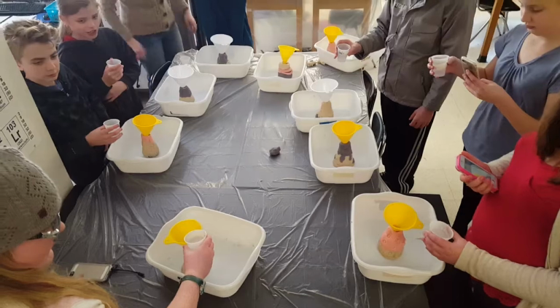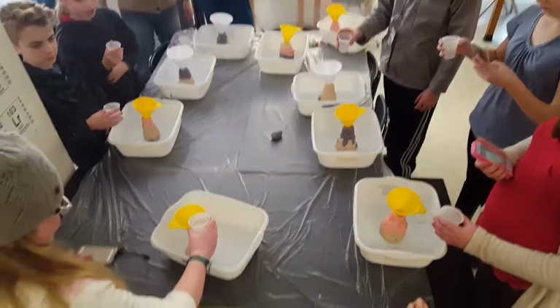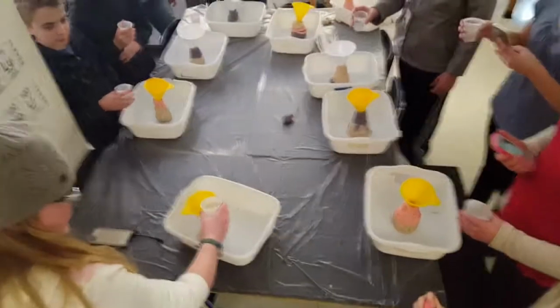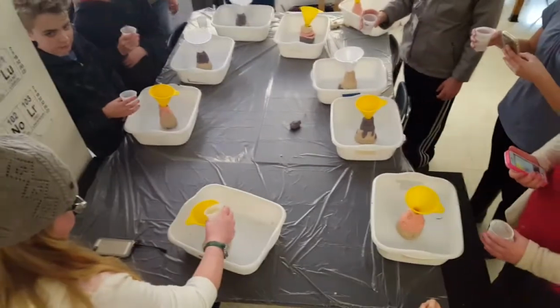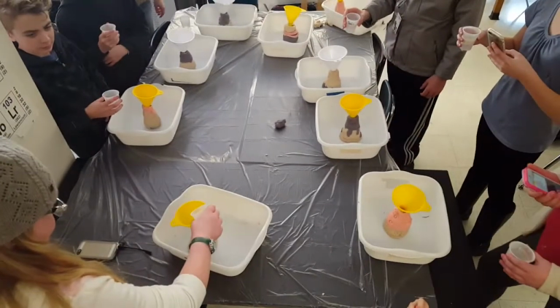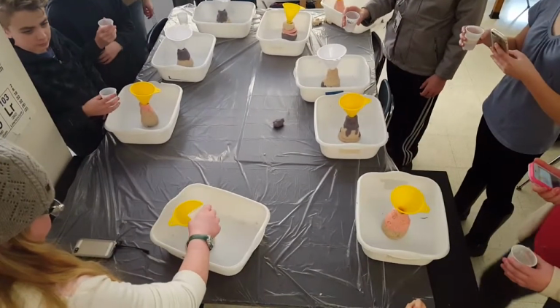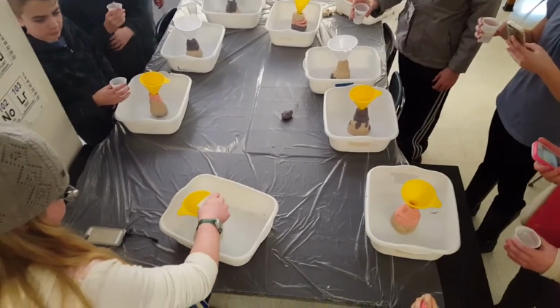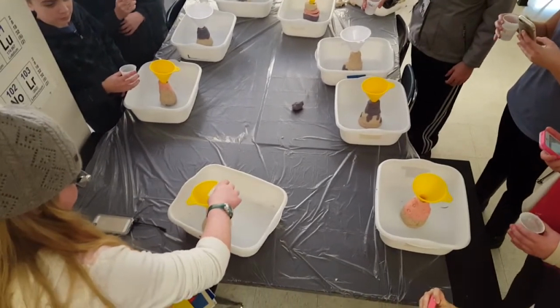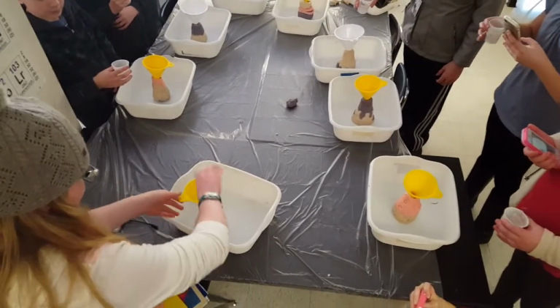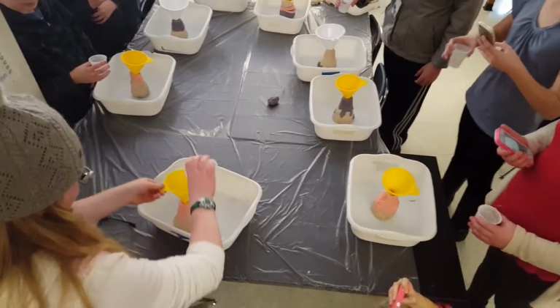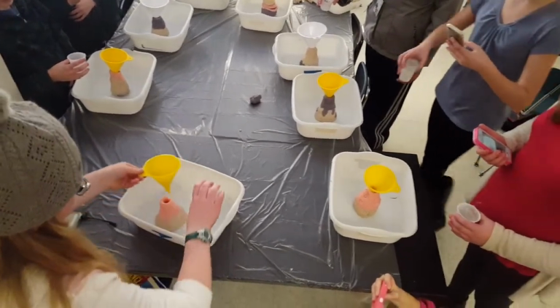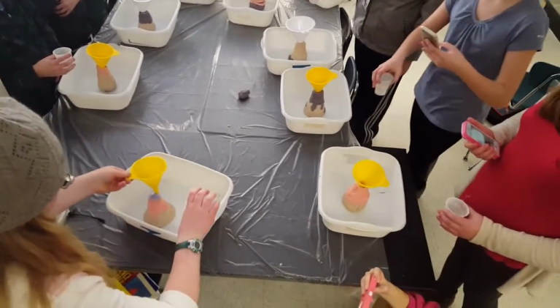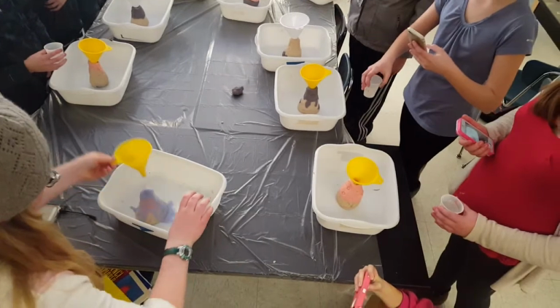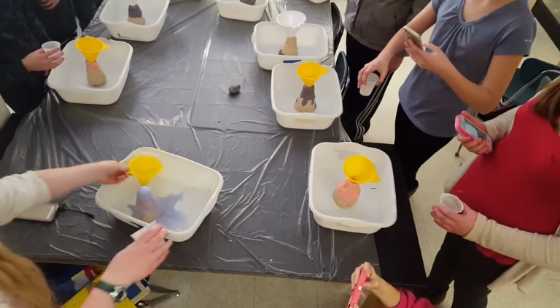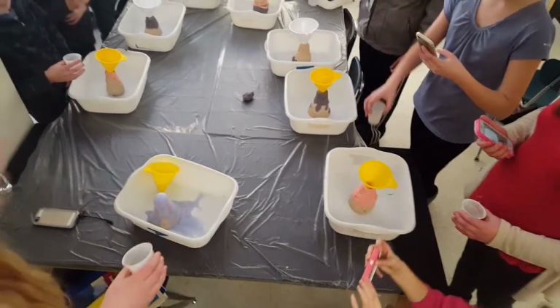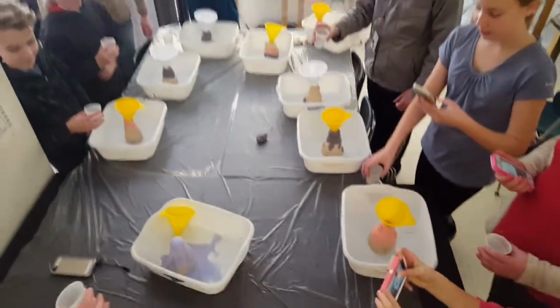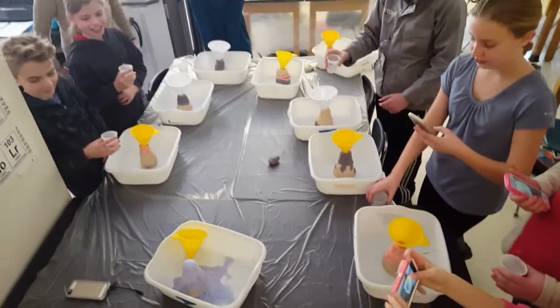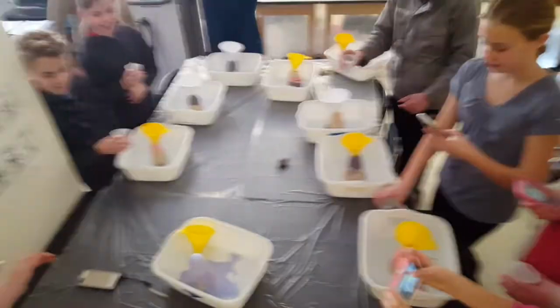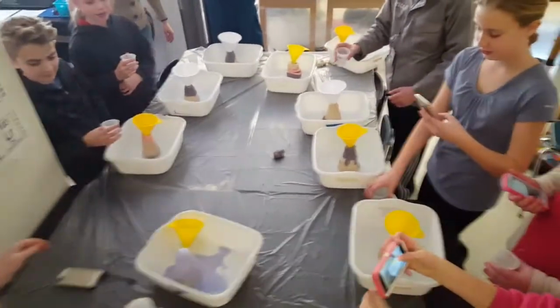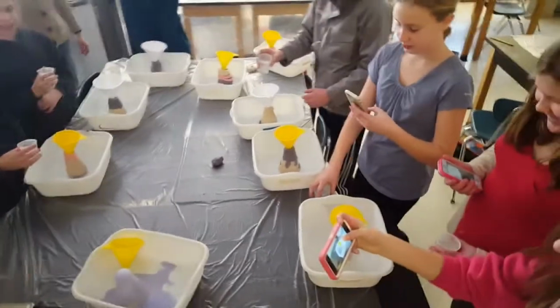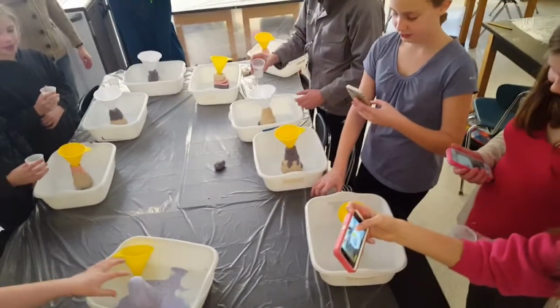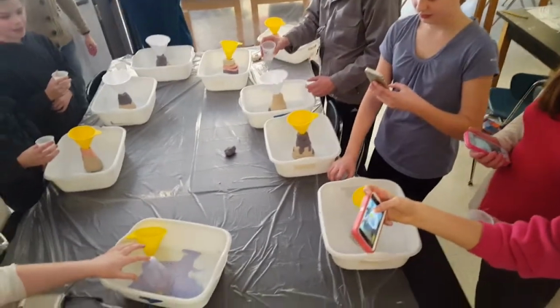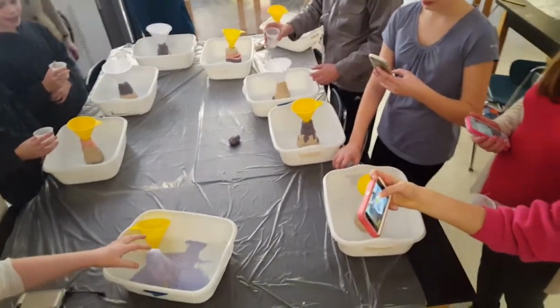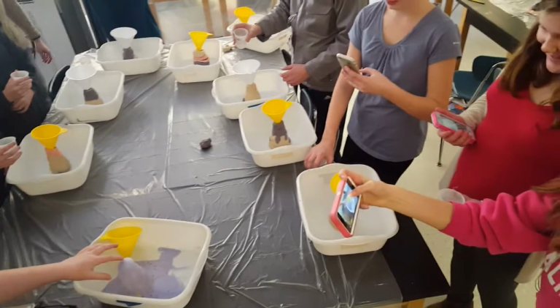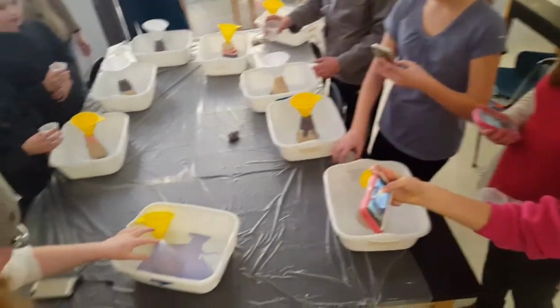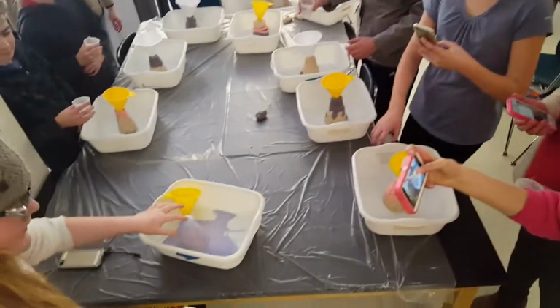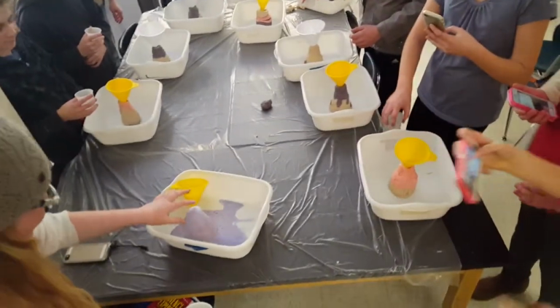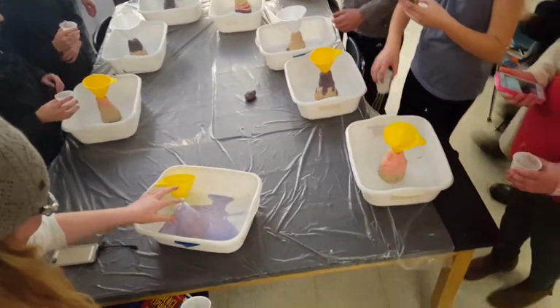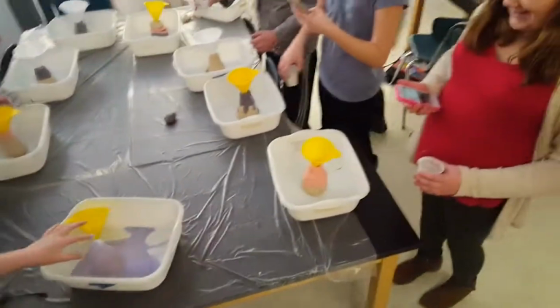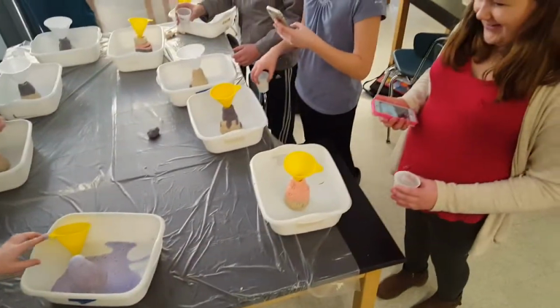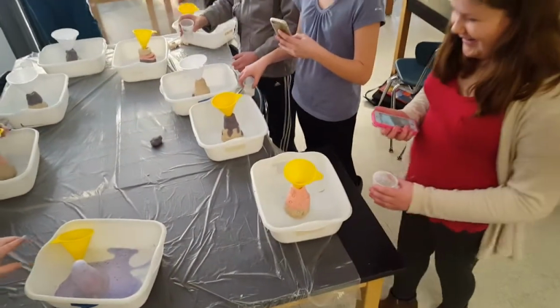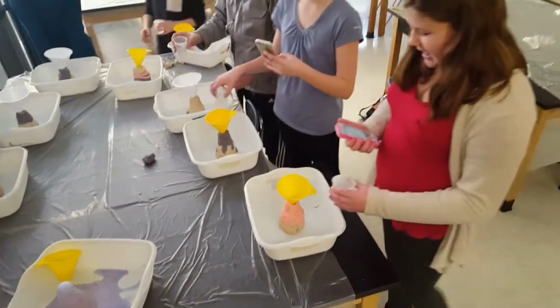We're doing this. Get the funnel. It's purple. Can I touch it? You can touch it. It's puffy. It looks fun.